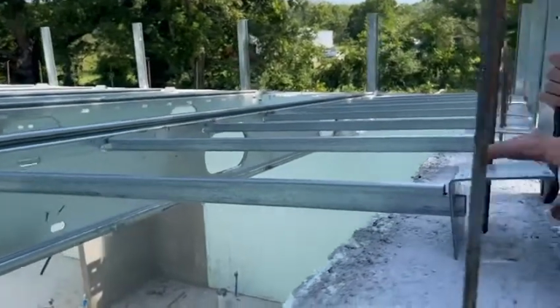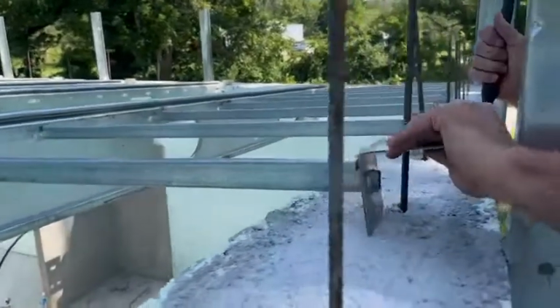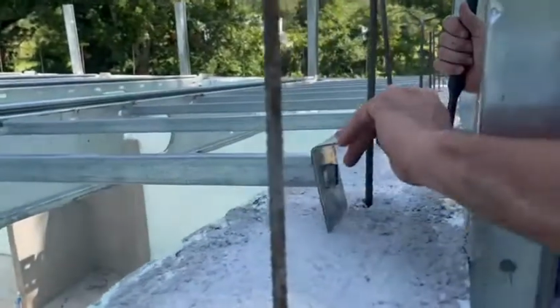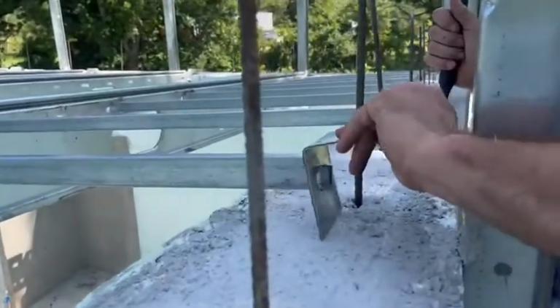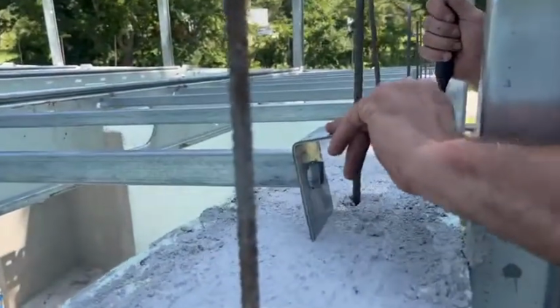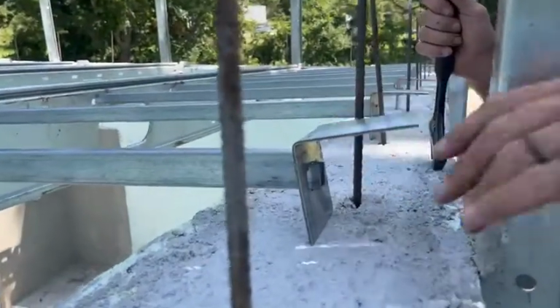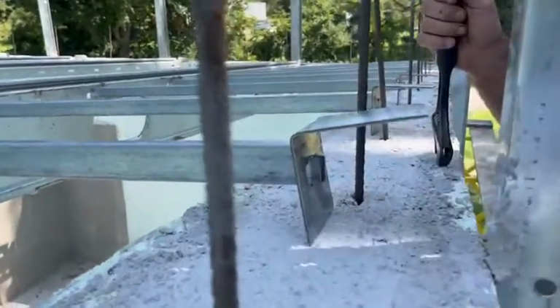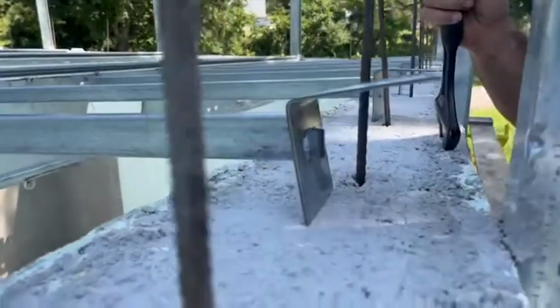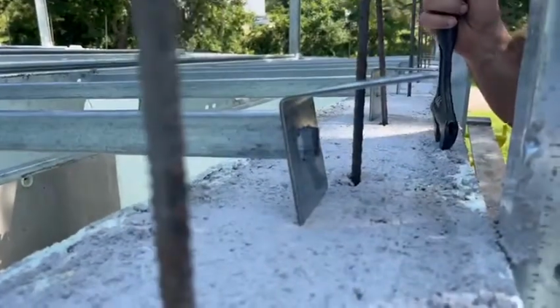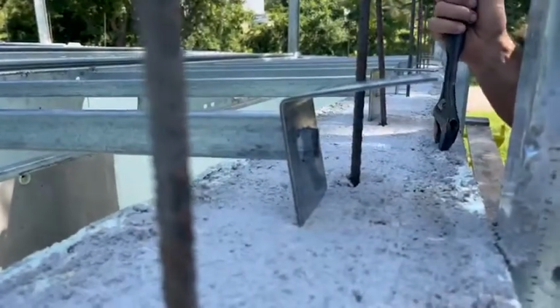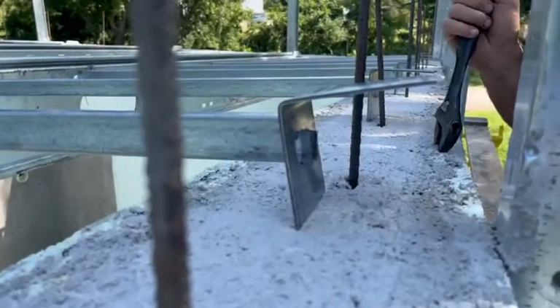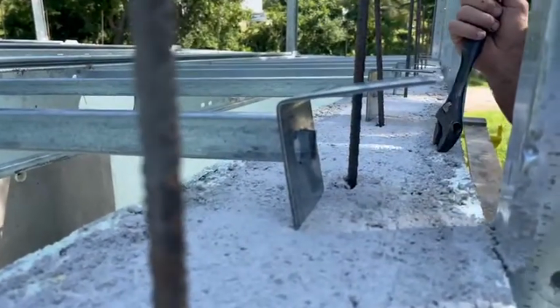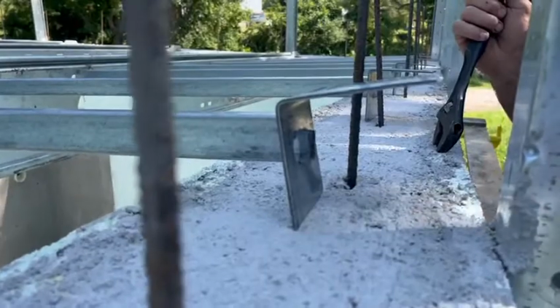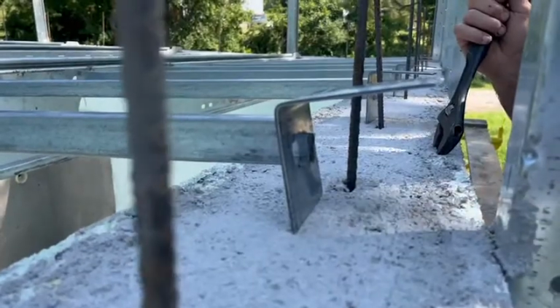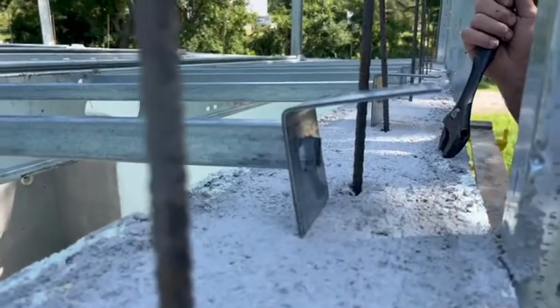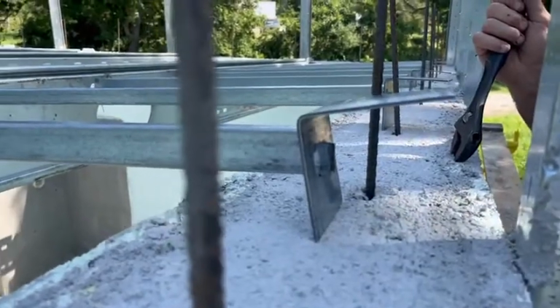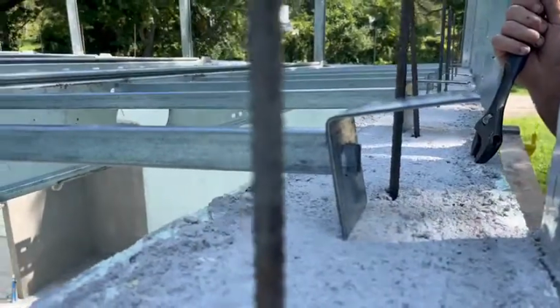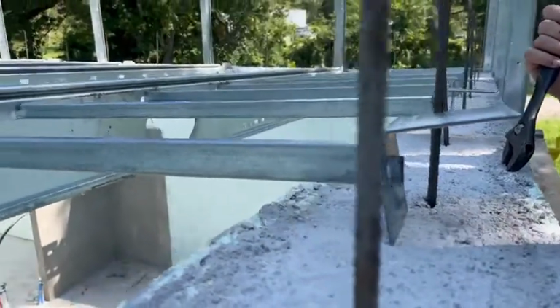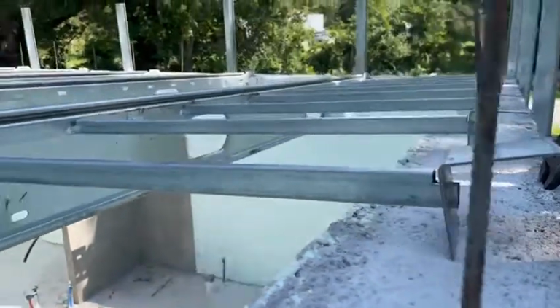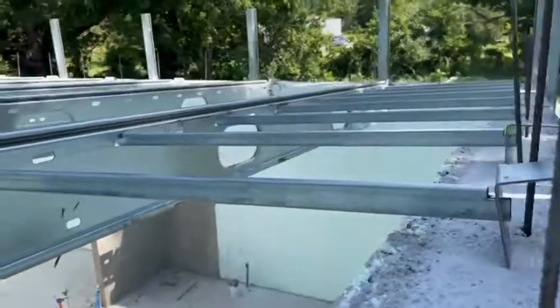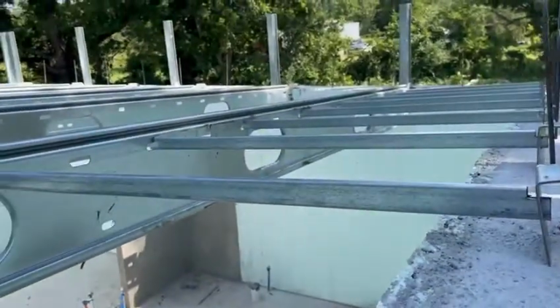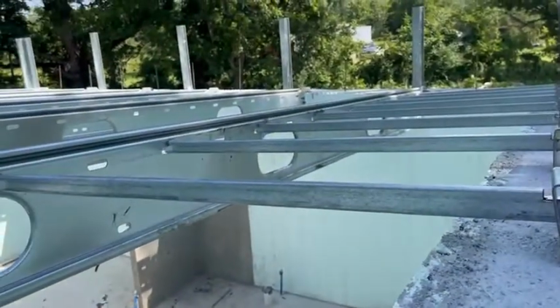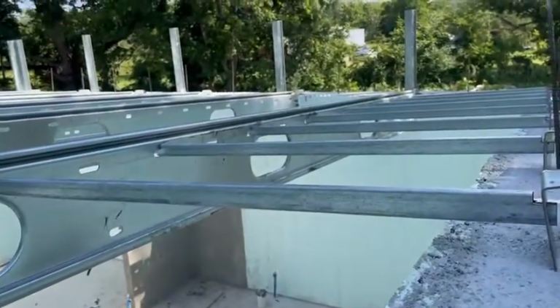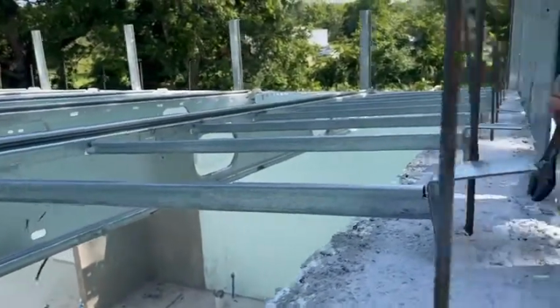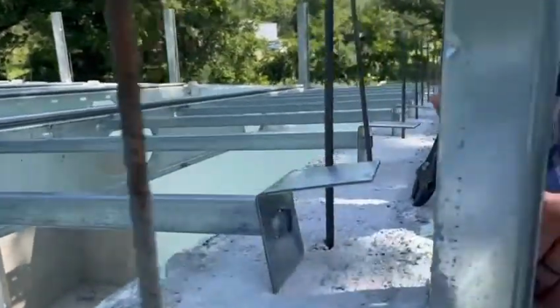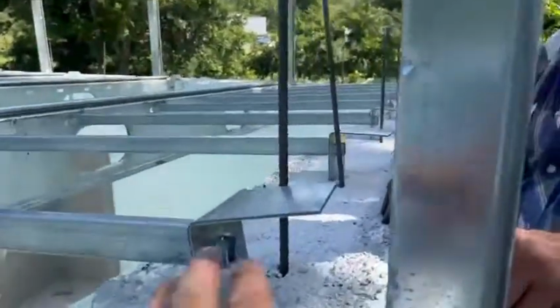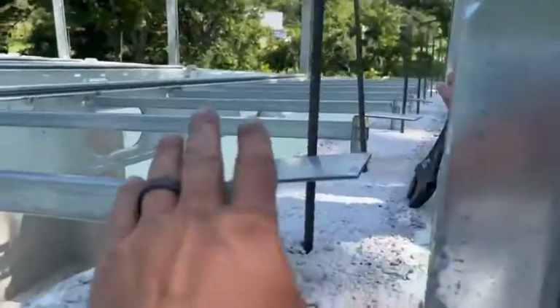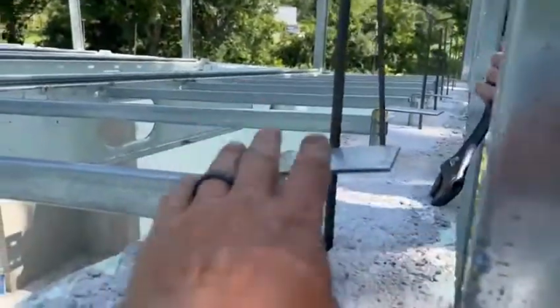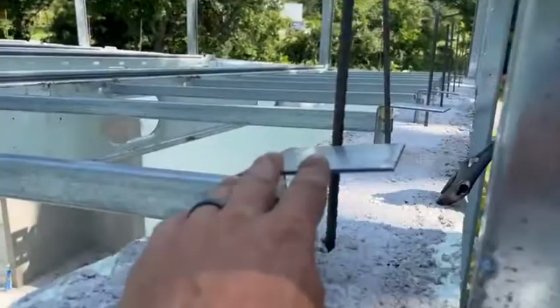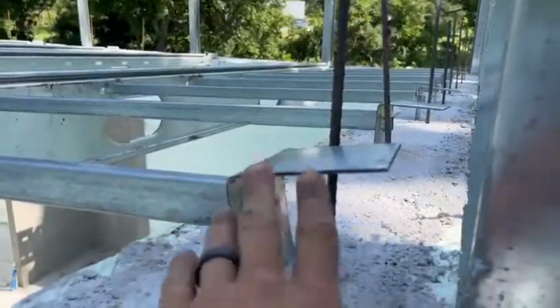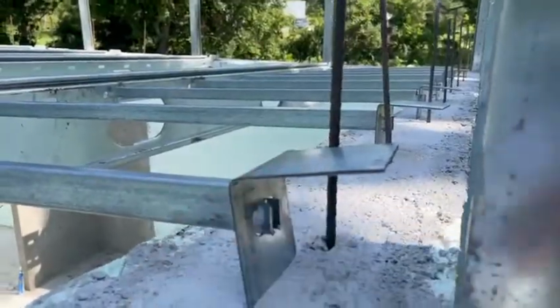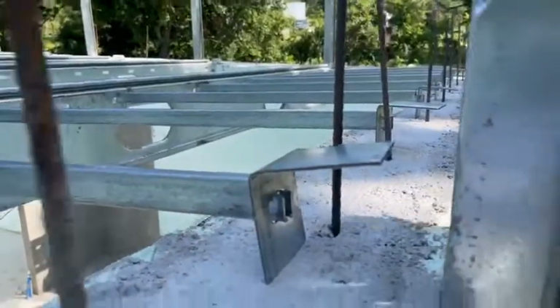On this end, we've got our starter piece. What that does is once we get them all locked in, we'll scoot that truss to where it needs to be, and this will sit right on top of the concrete wall.